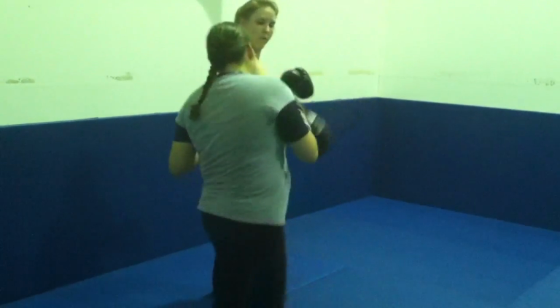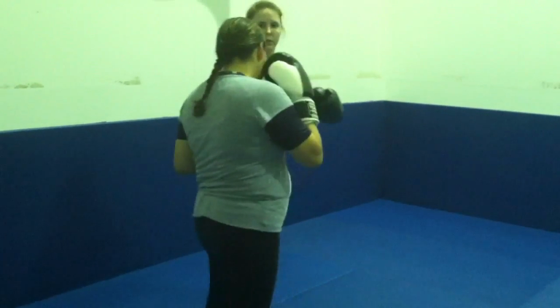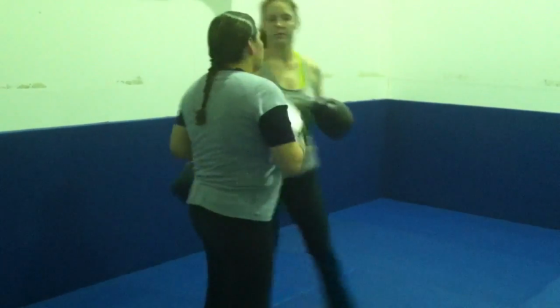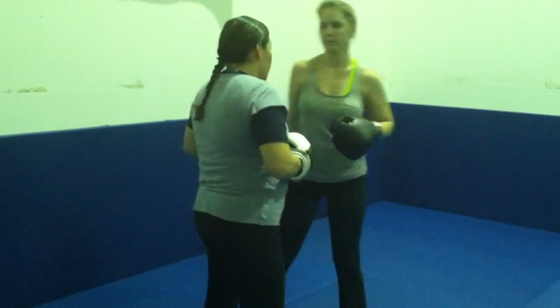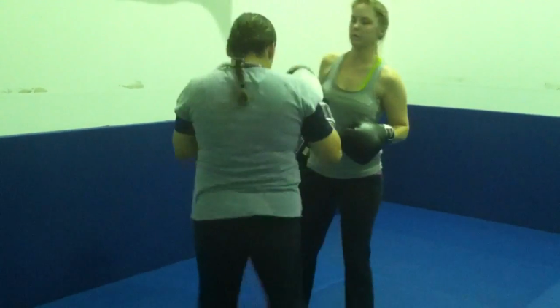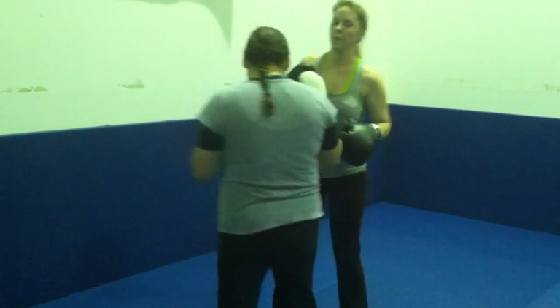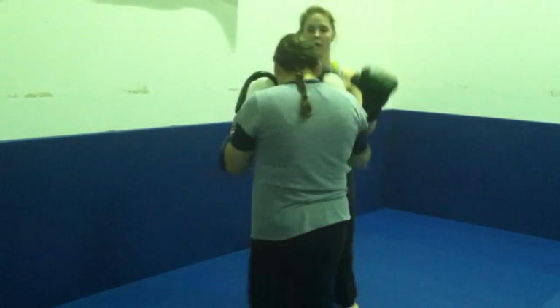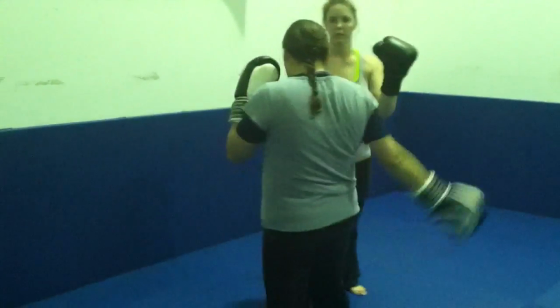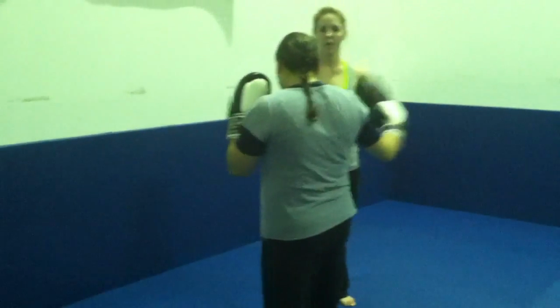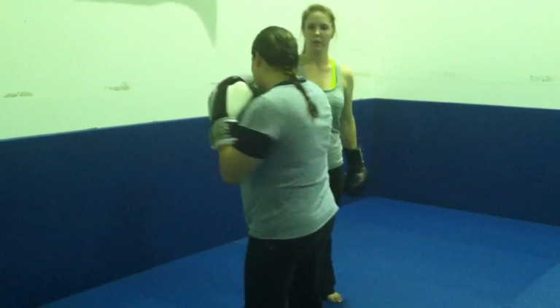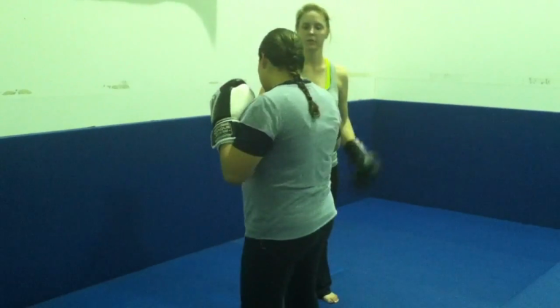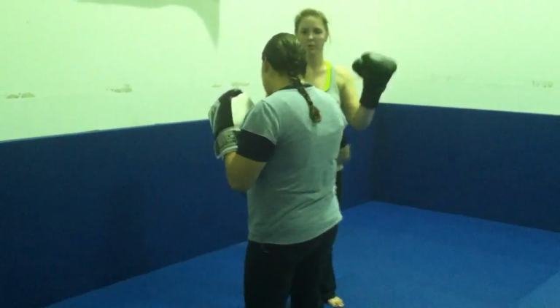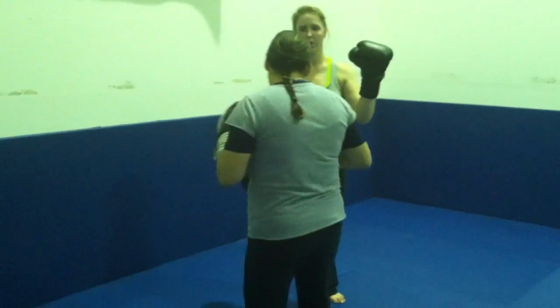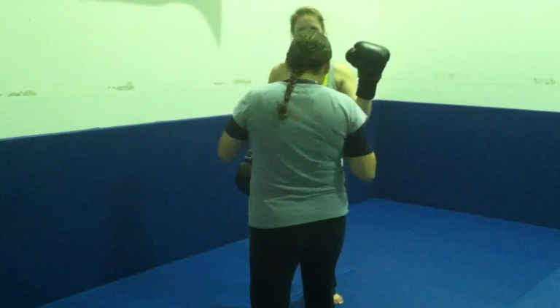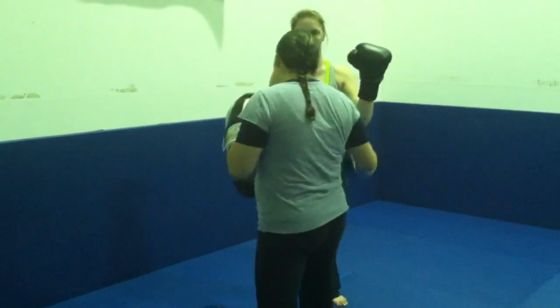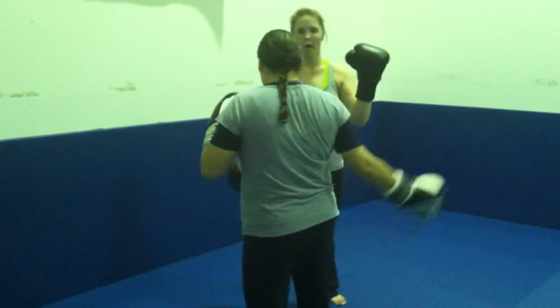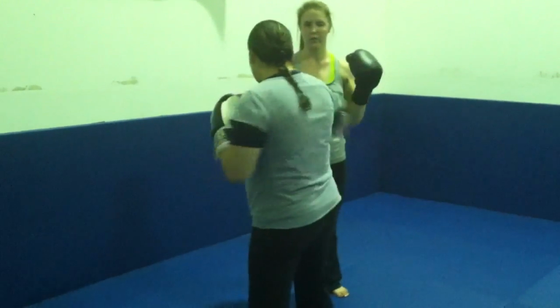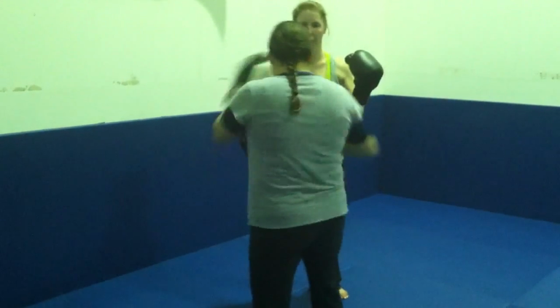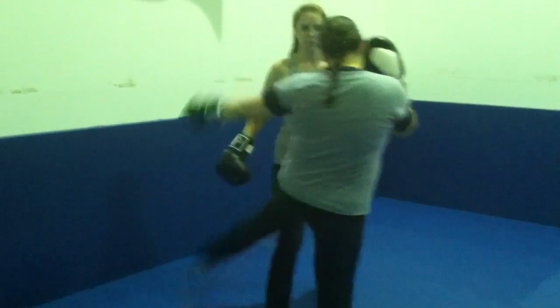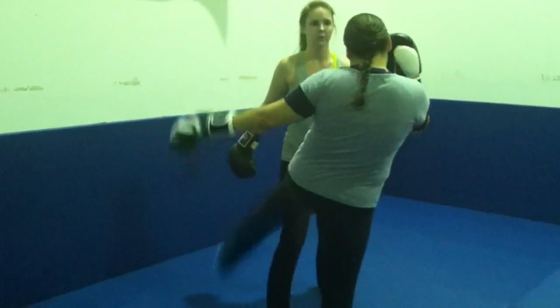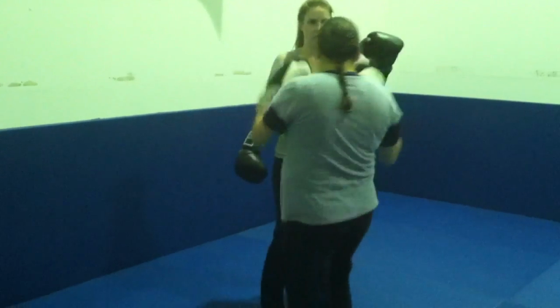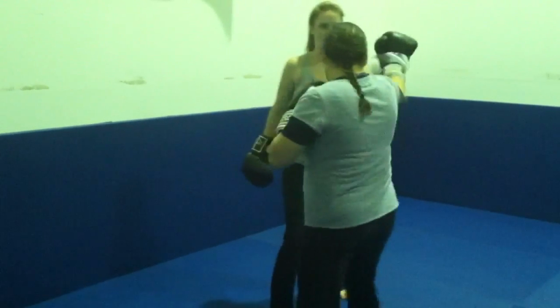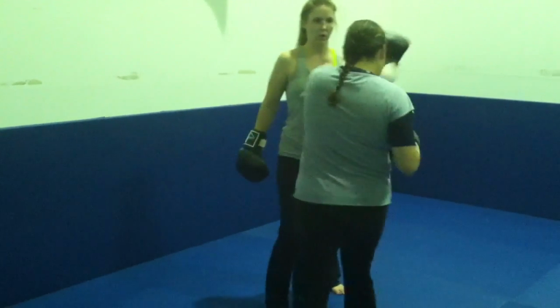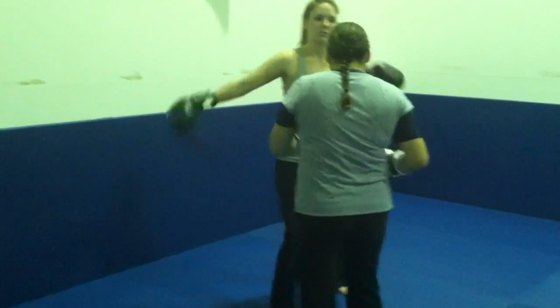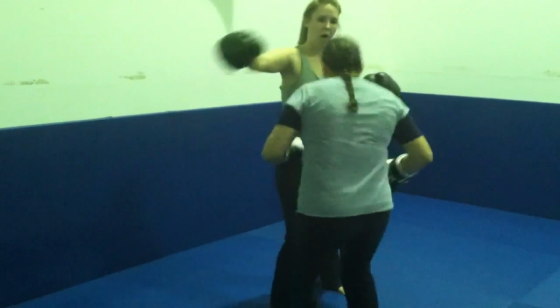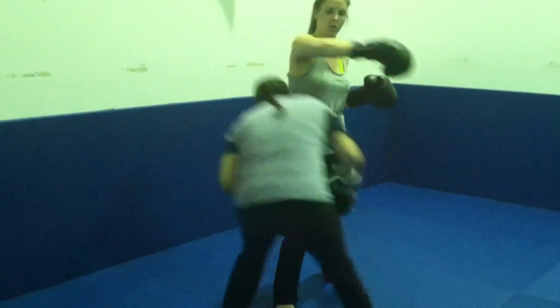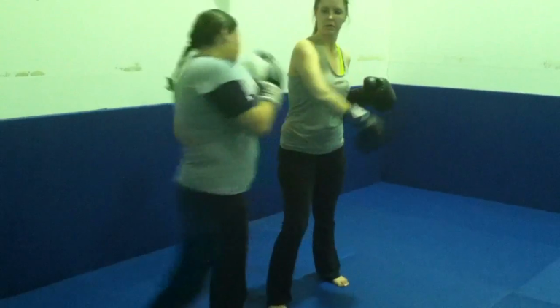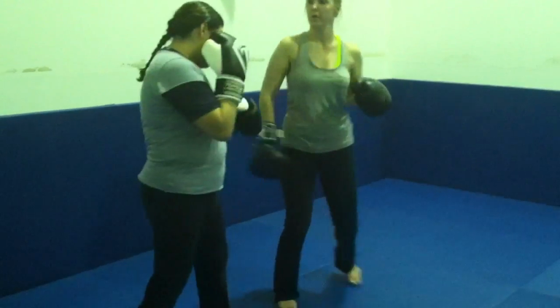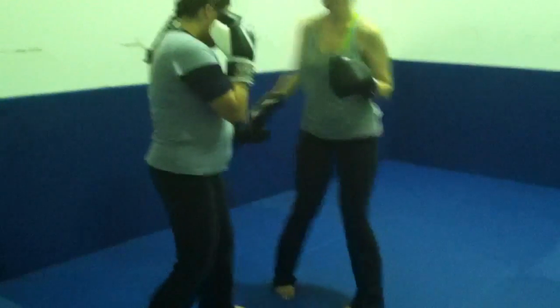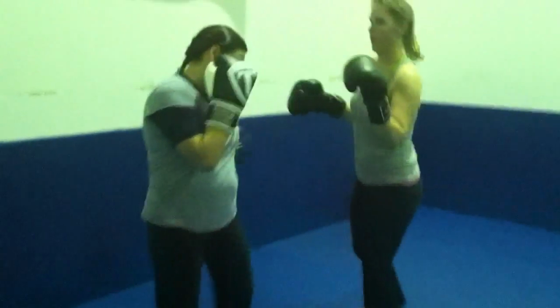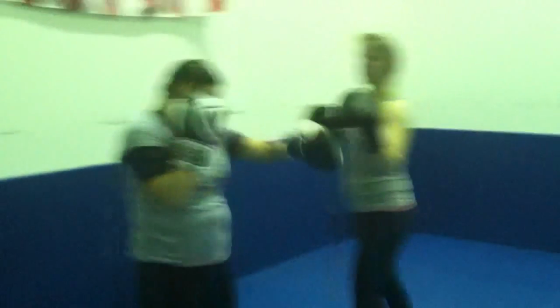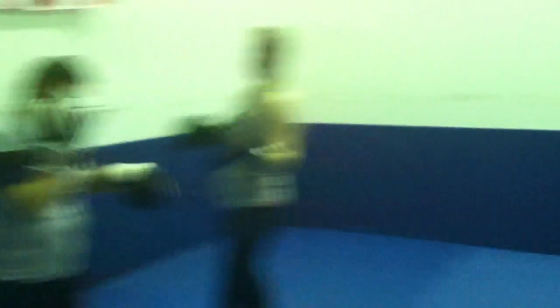Start from southpaw again. Right hook. Left leg kick. Right hook. Left leg kick. Two punches. Slip to your left. Good. Make sure you slip with your hands up. Good job.